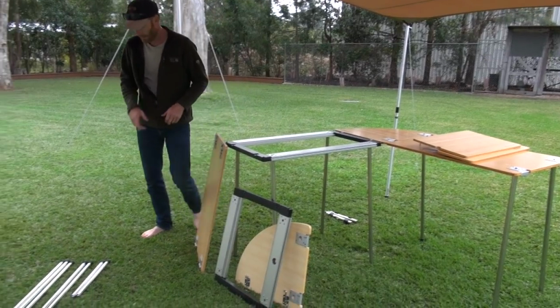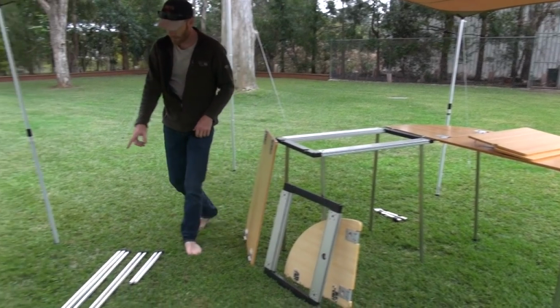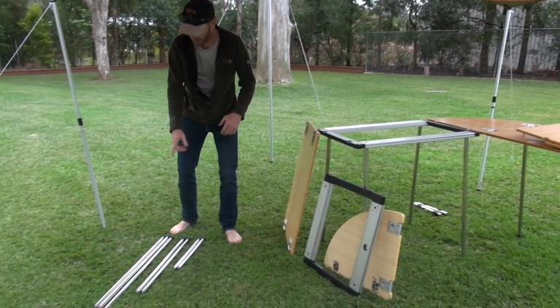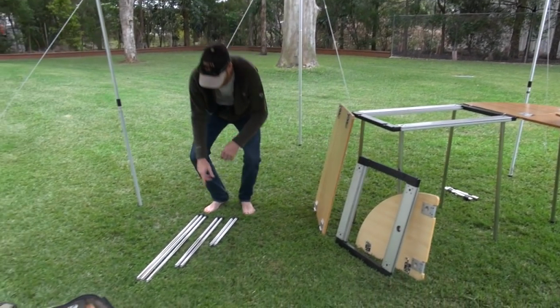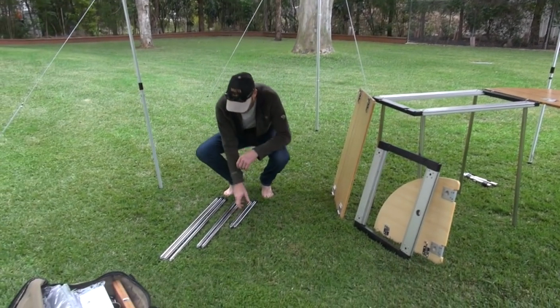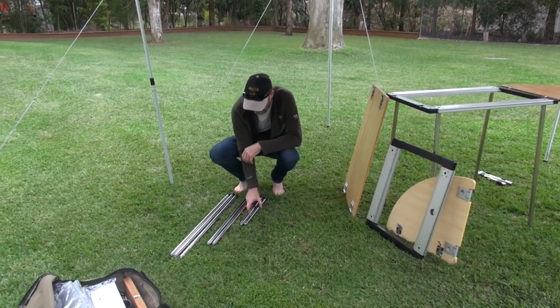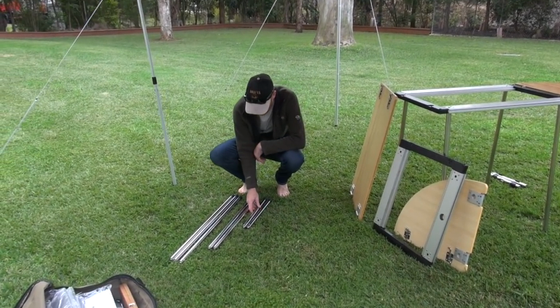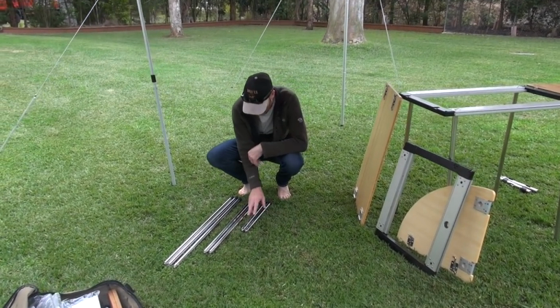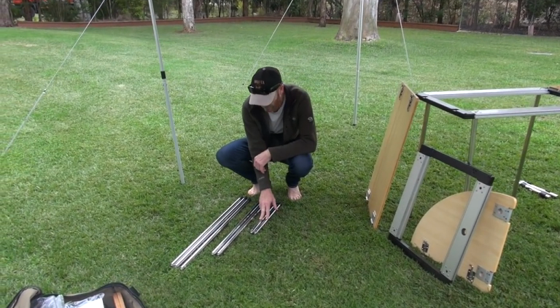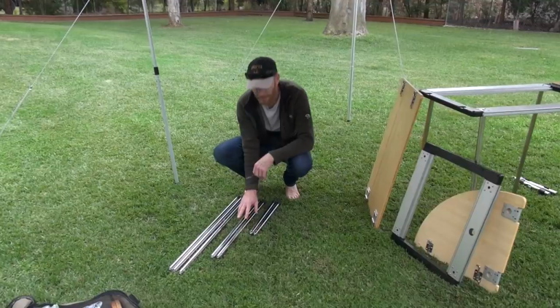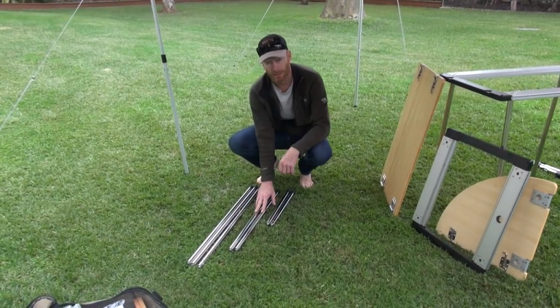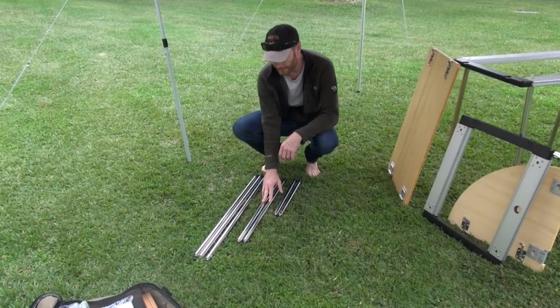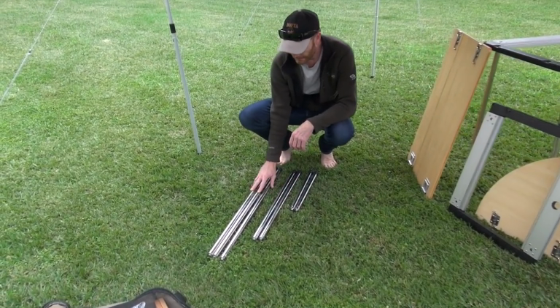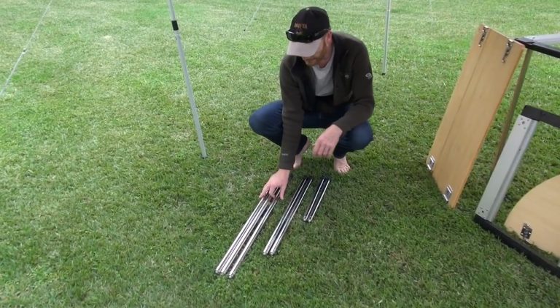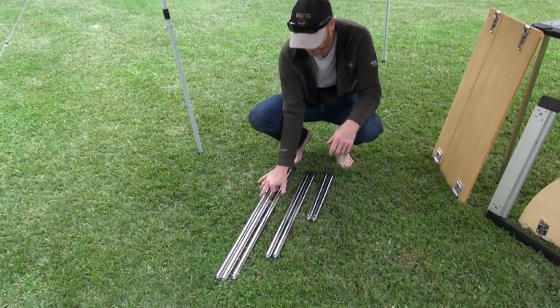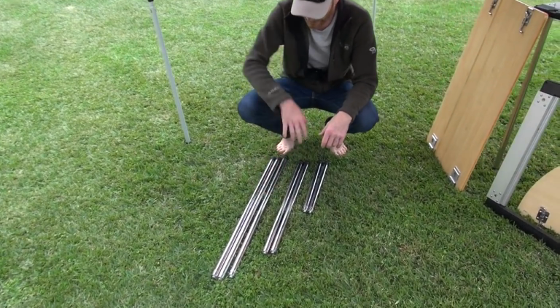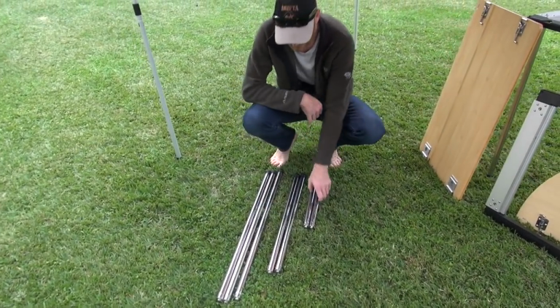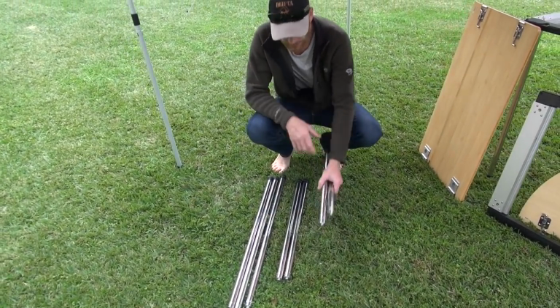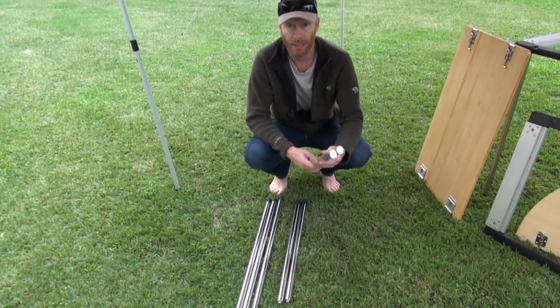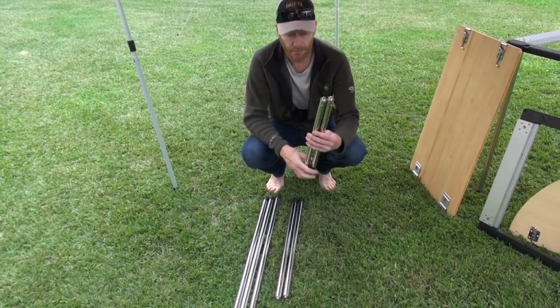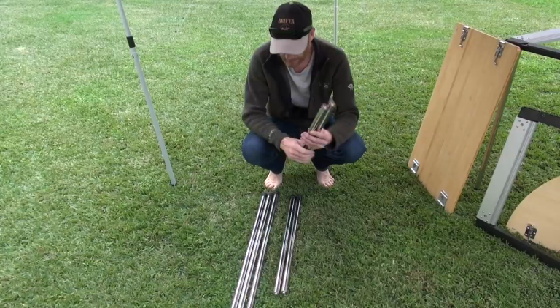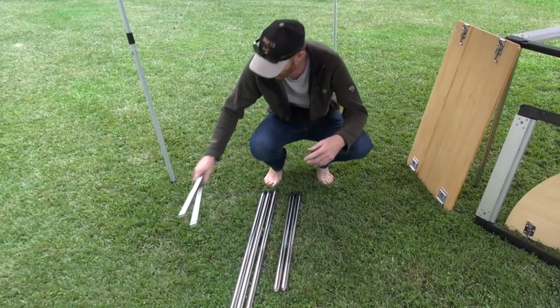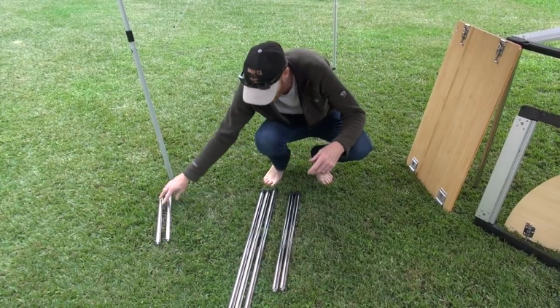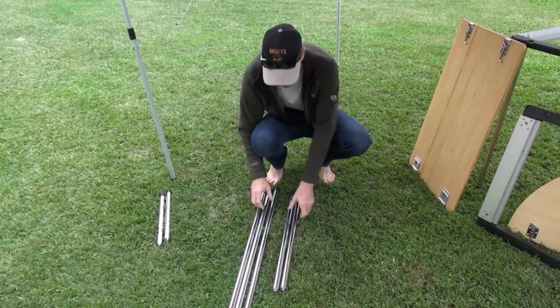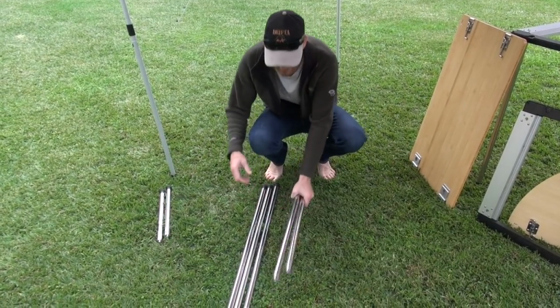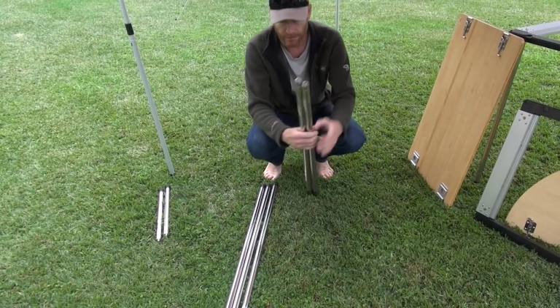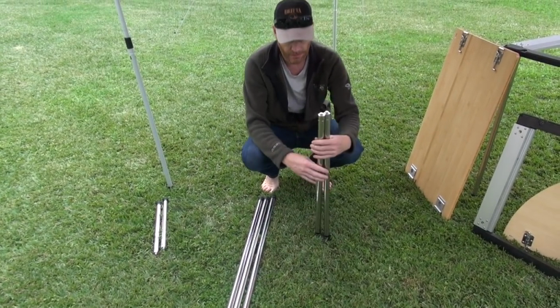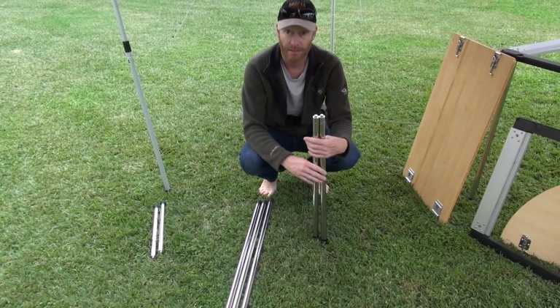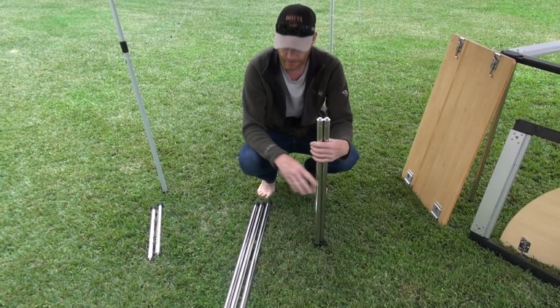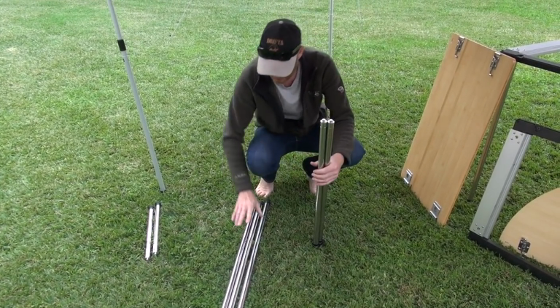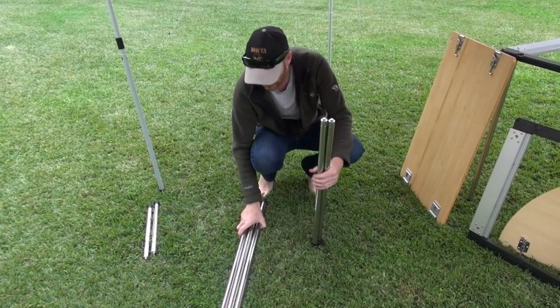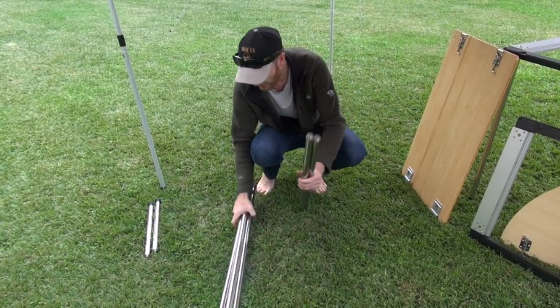You can see the three different leg sets here - the 400s, 660s and 860s. These ones fit with the Jokaro Table, so they're really handy for that. And this is our sitting height and standing height legs.